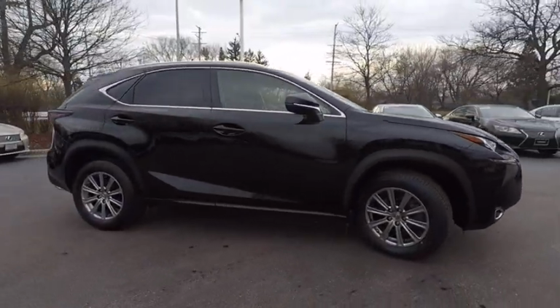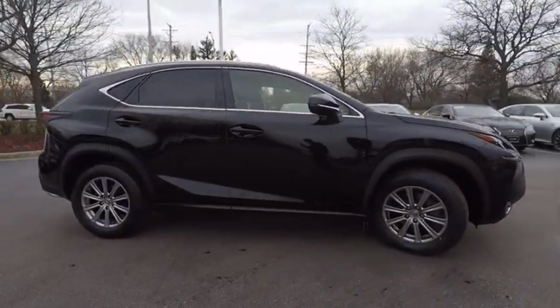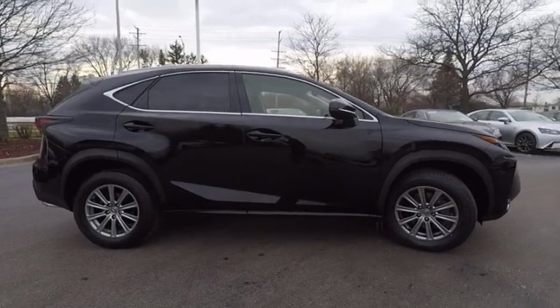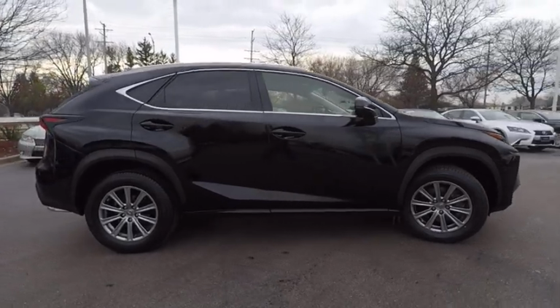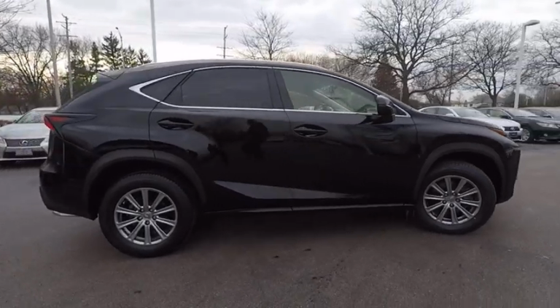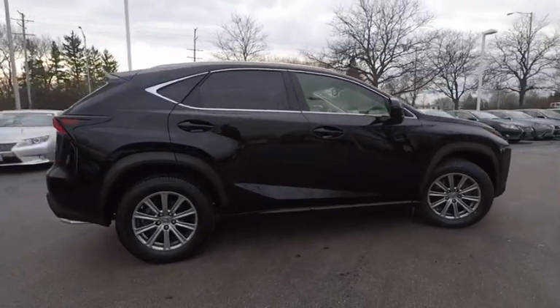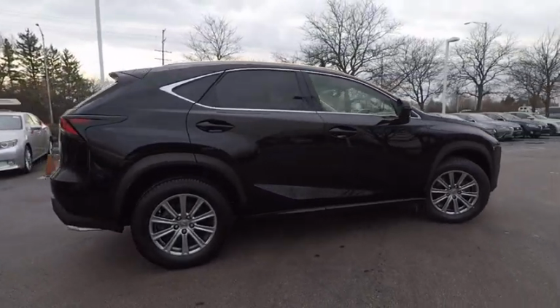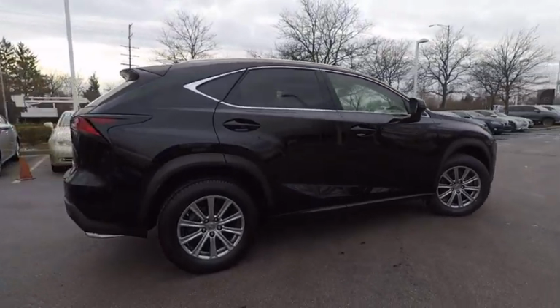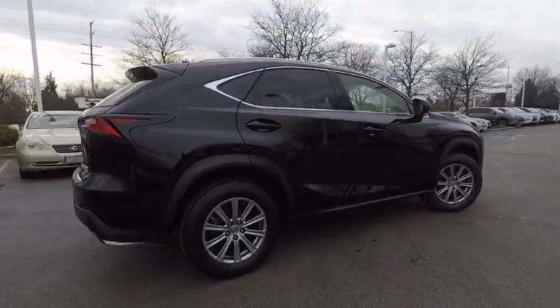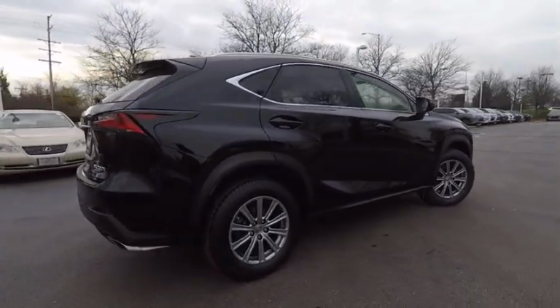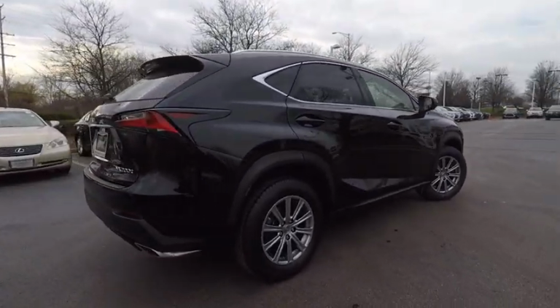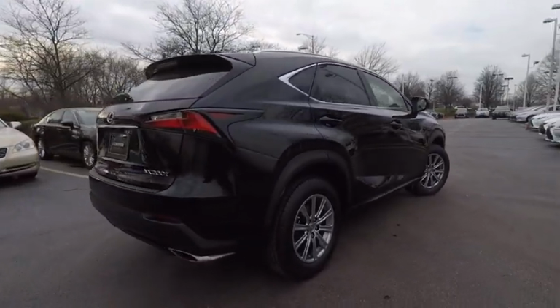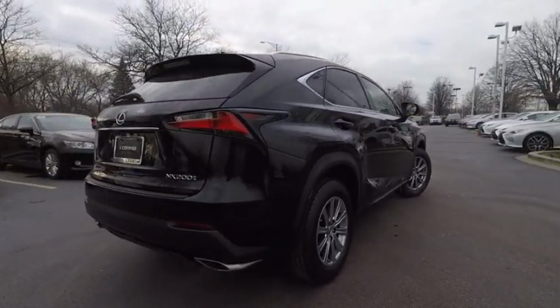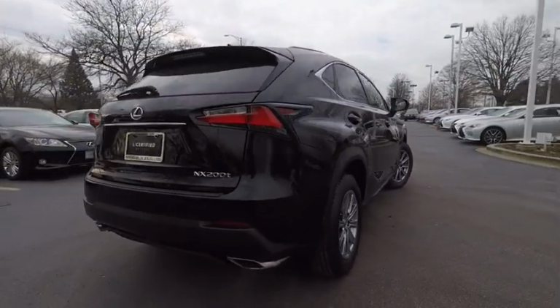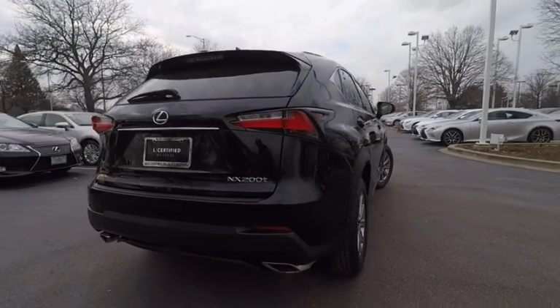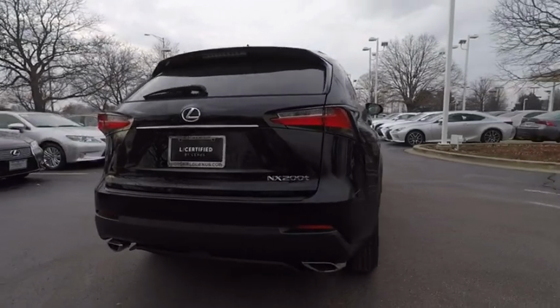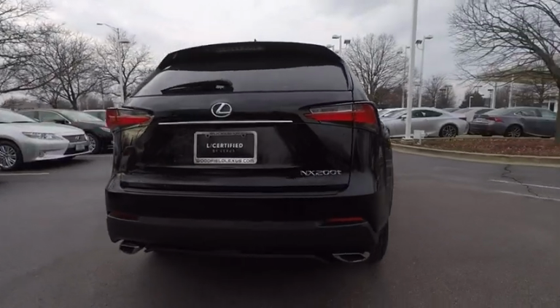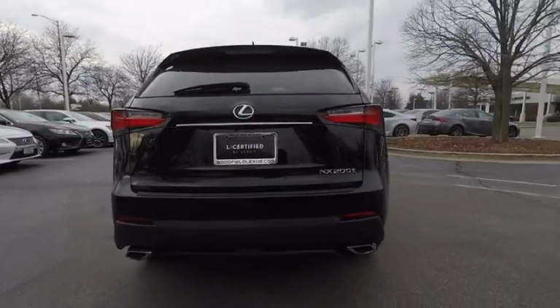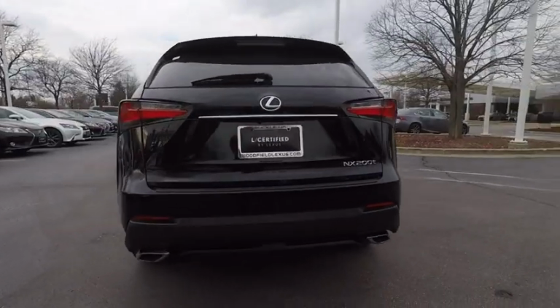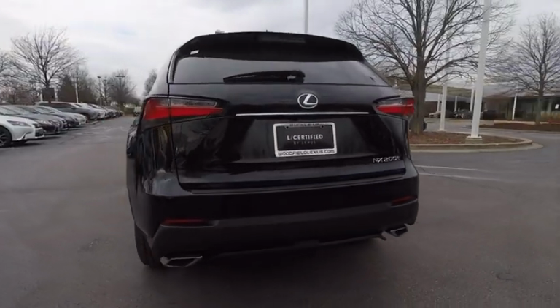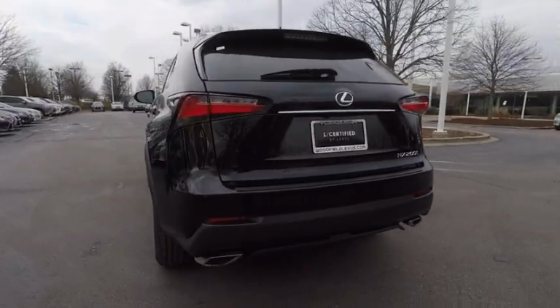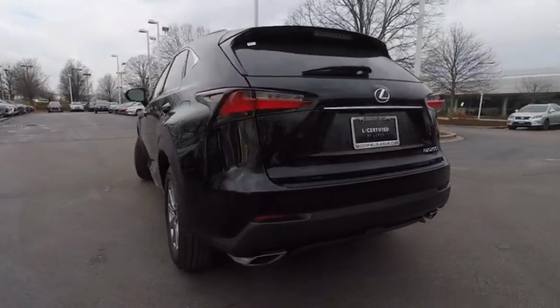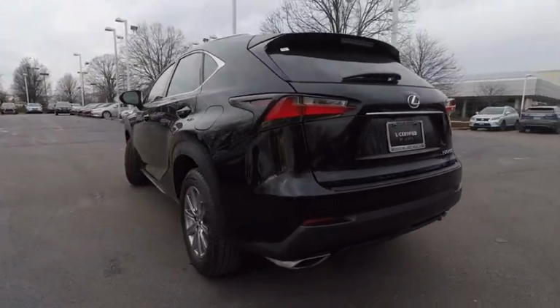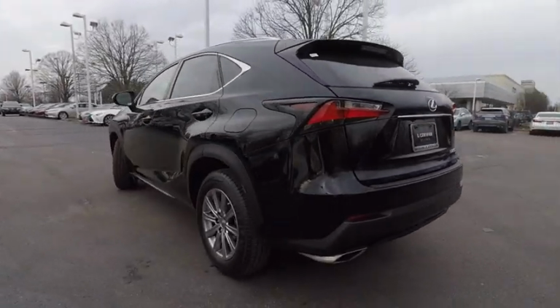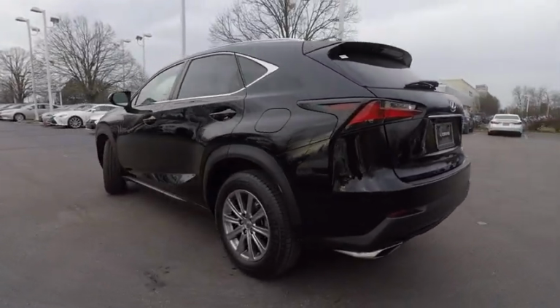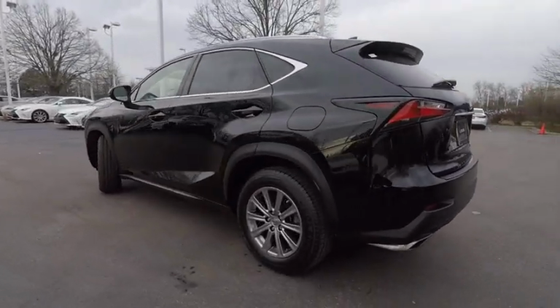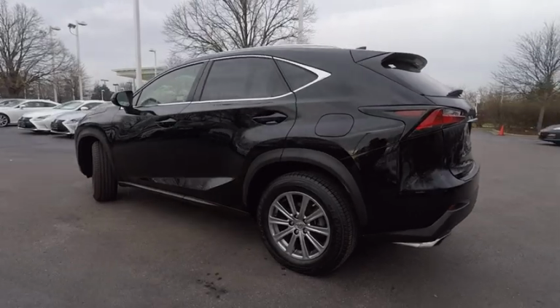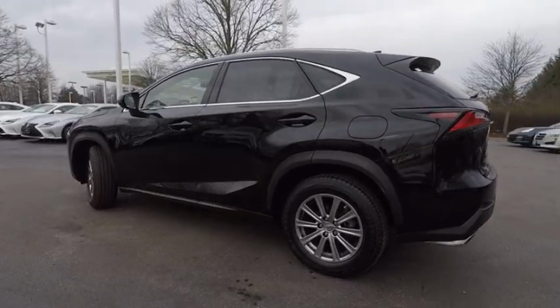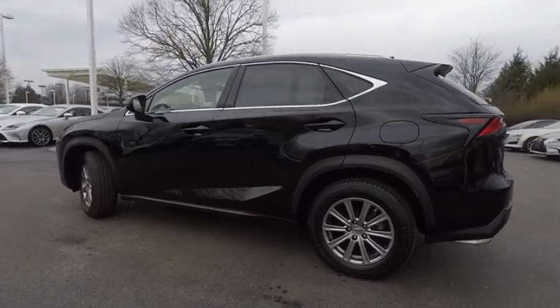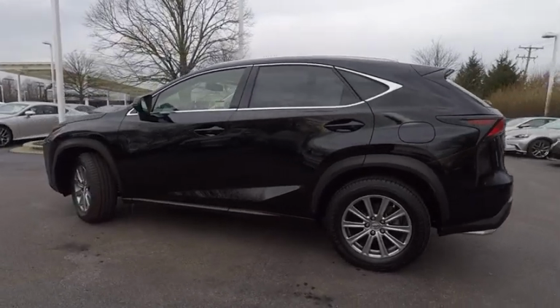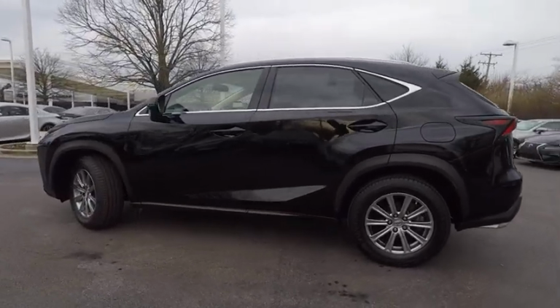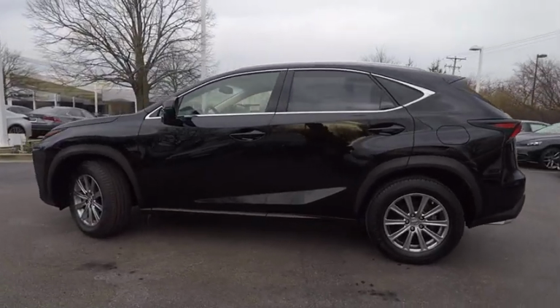The interior of the NX directly evokes the premium urban feel of the vehicle, combining the structural beauty of a high-performance machine with a material feel that maximizes luxury and functionality, and is priced below $30,000.